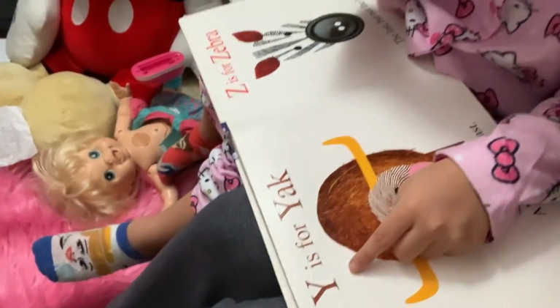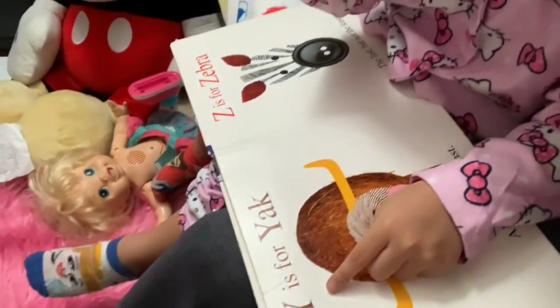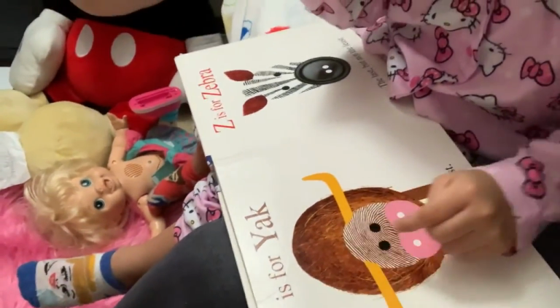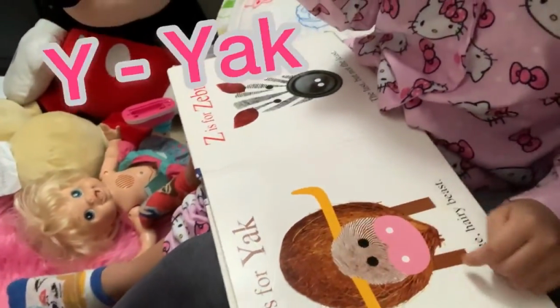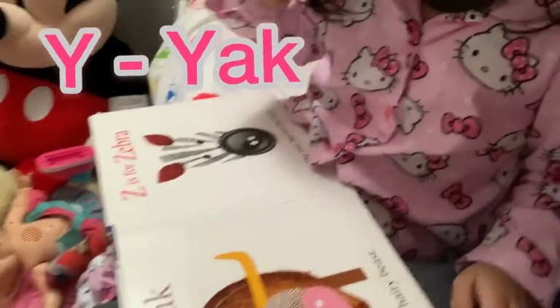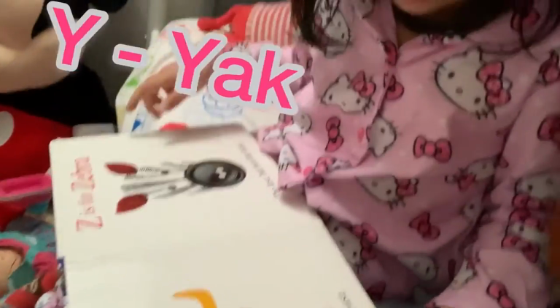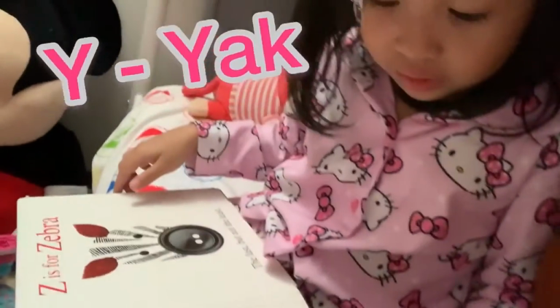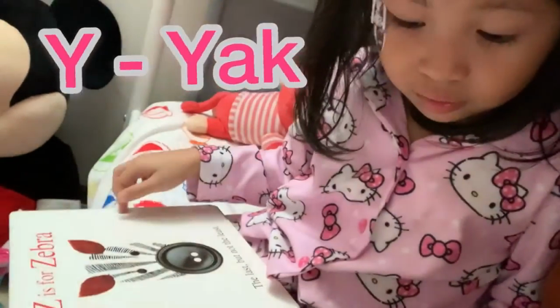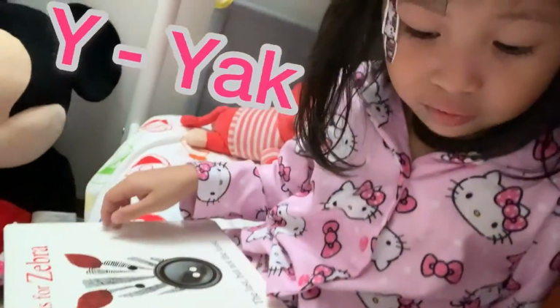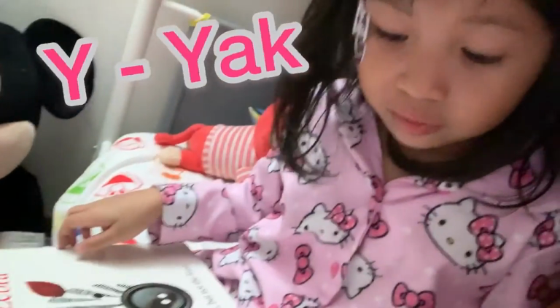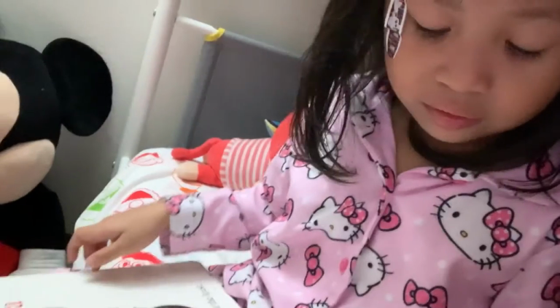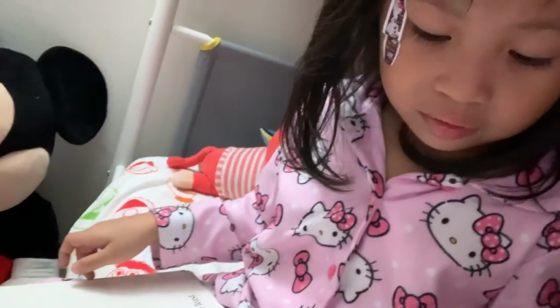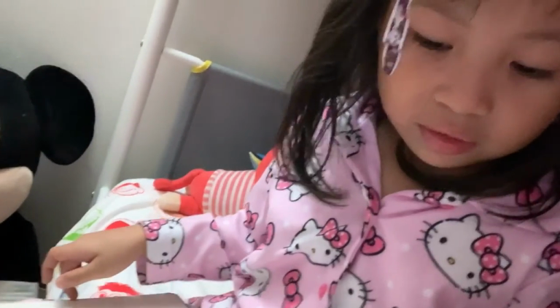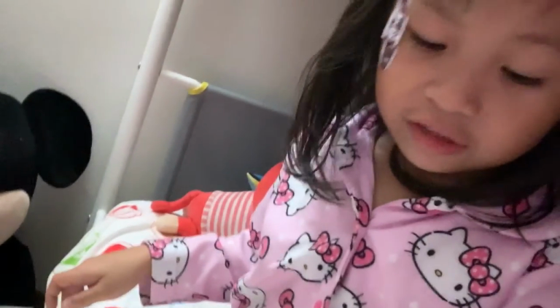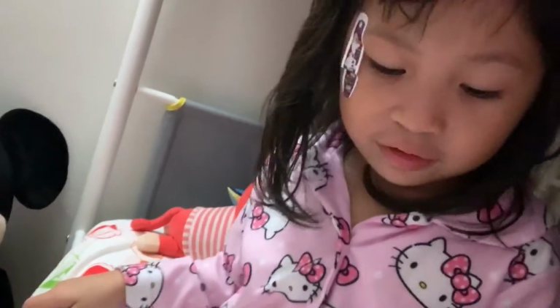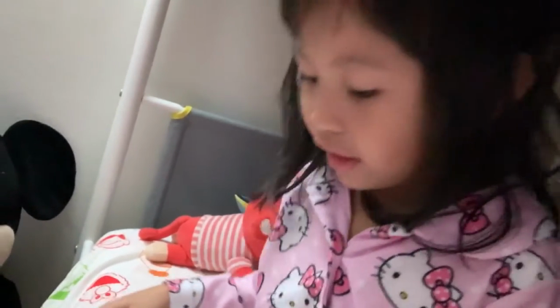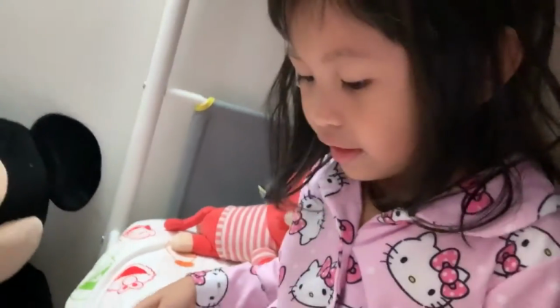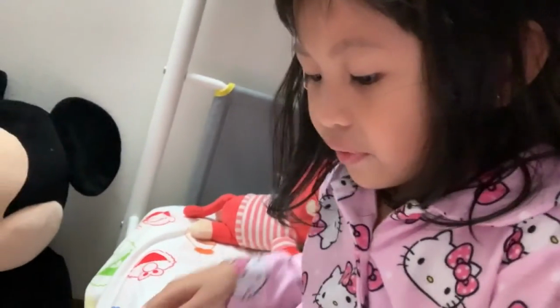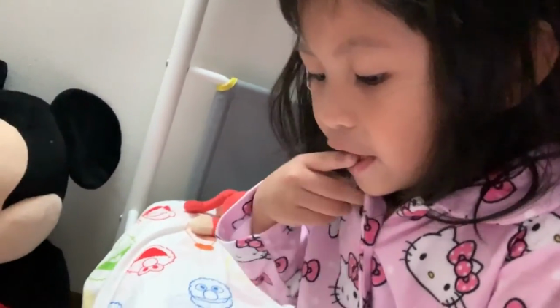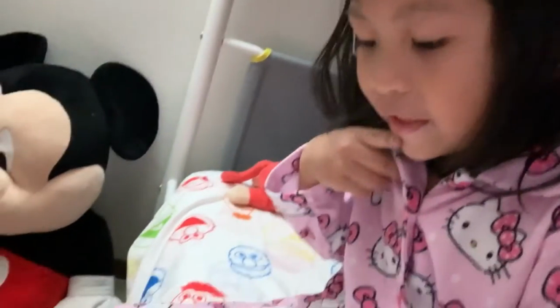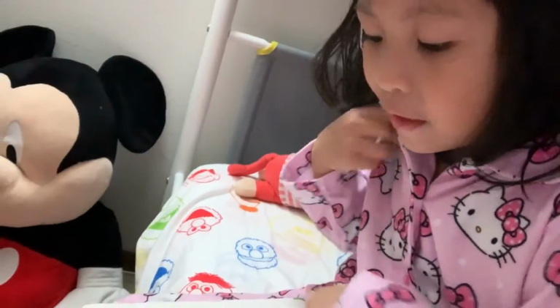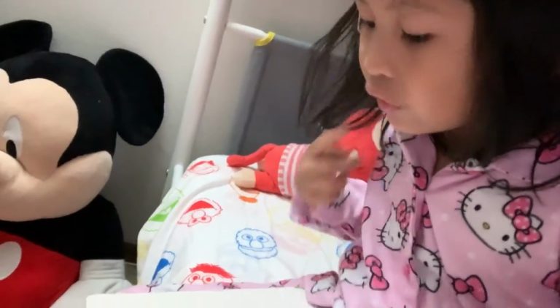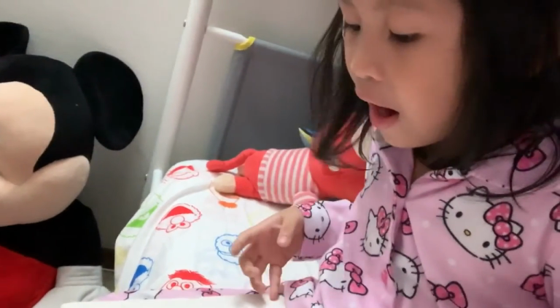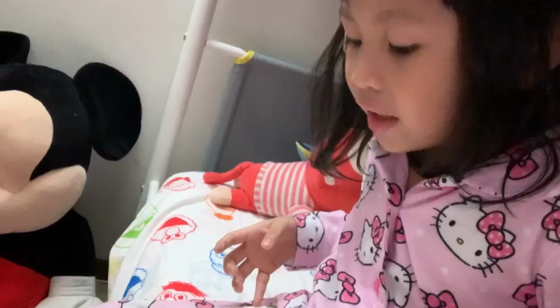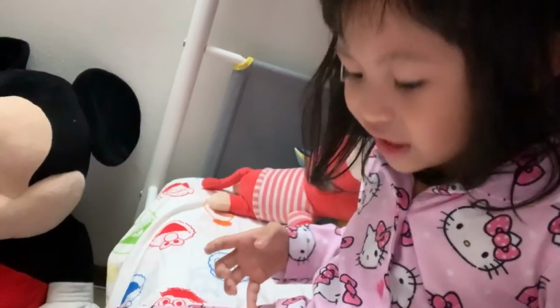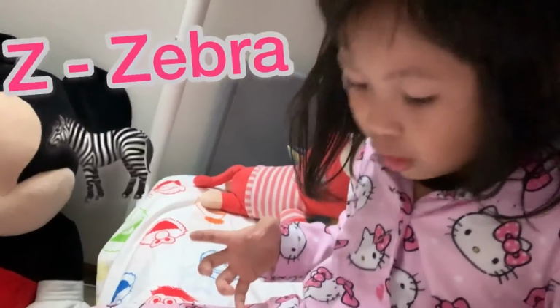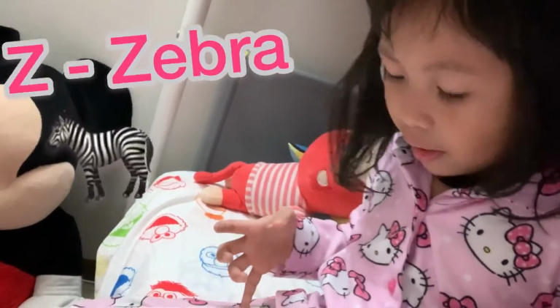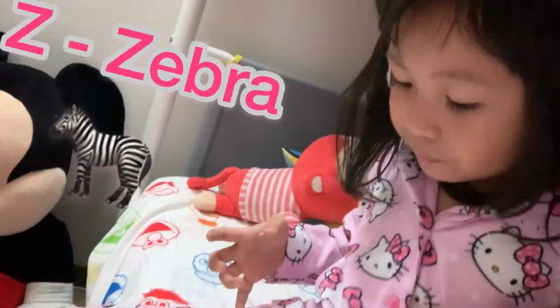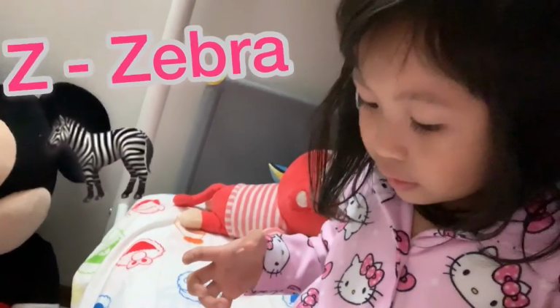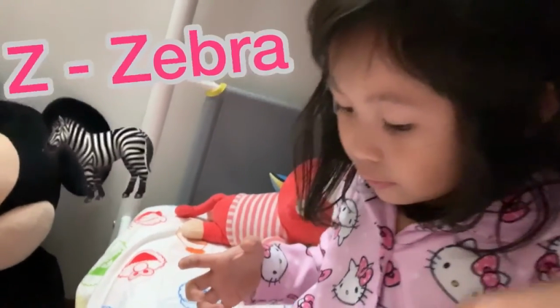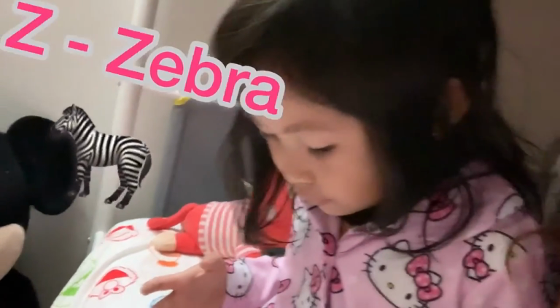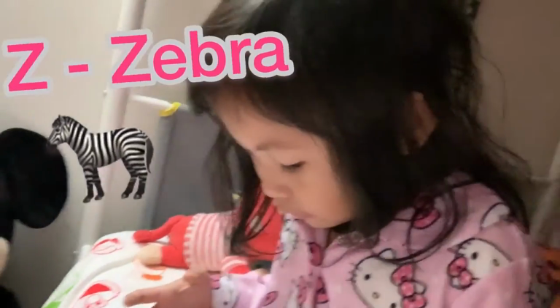Y is for Yak, a huge hairy beast. Z is for Zebra, the last but not the least.